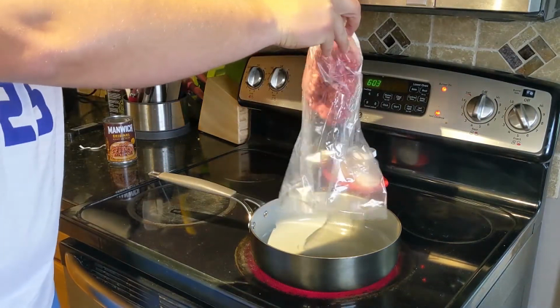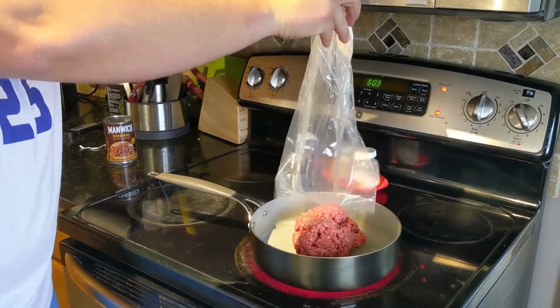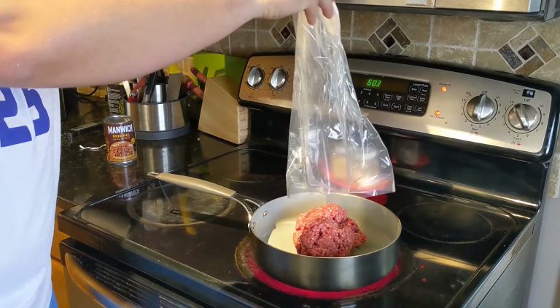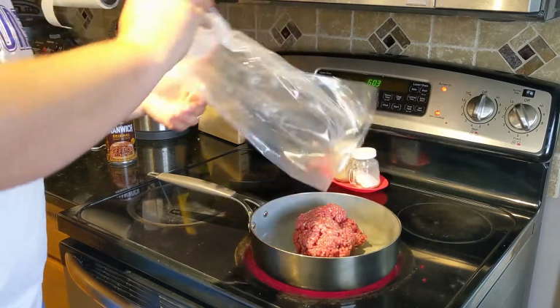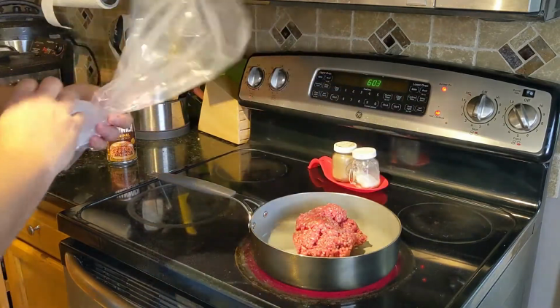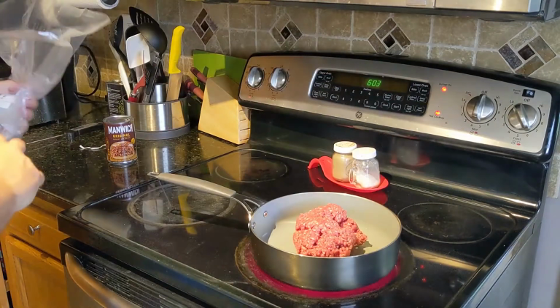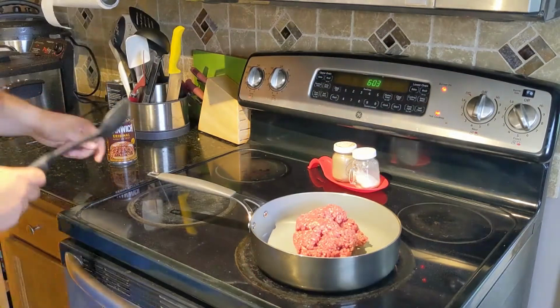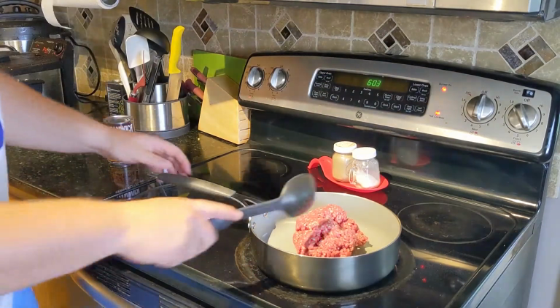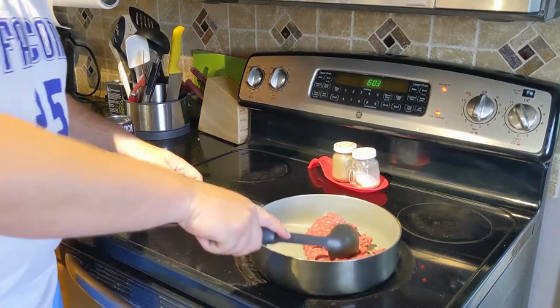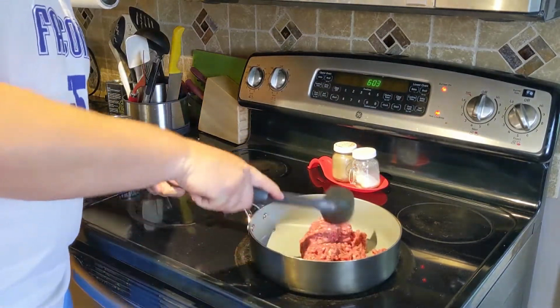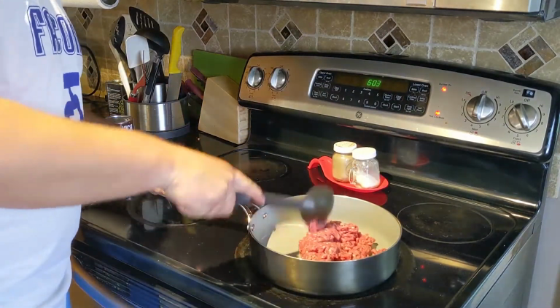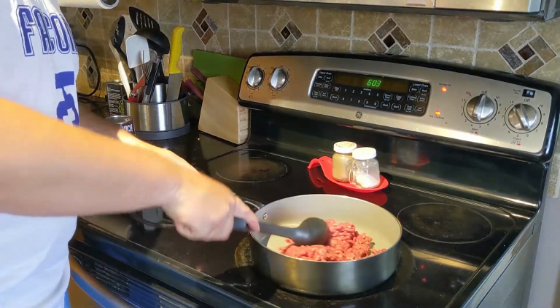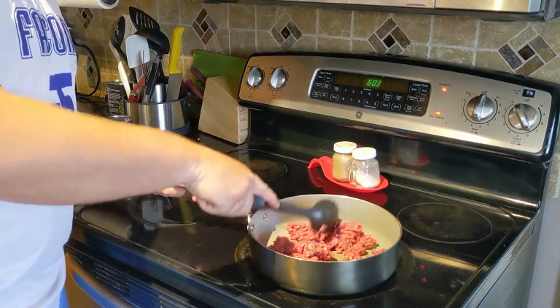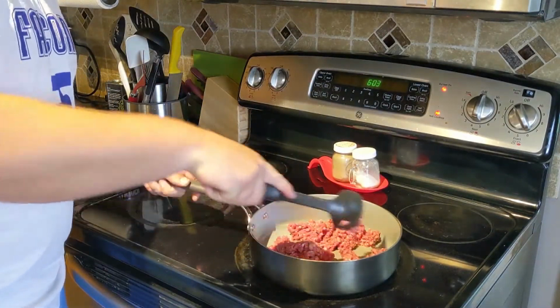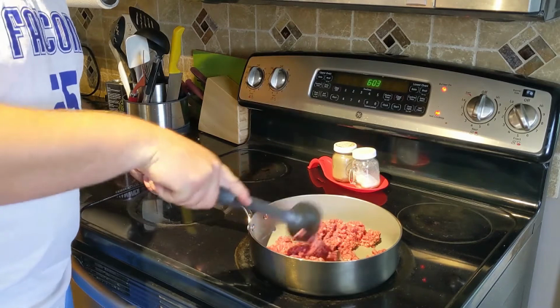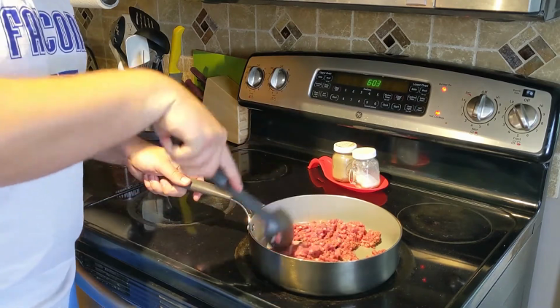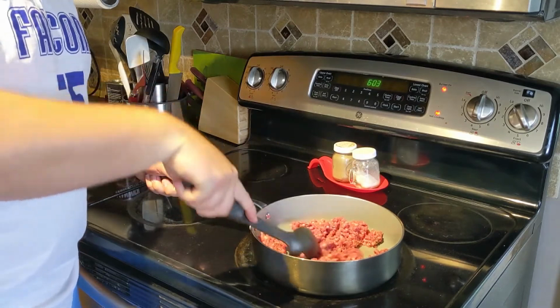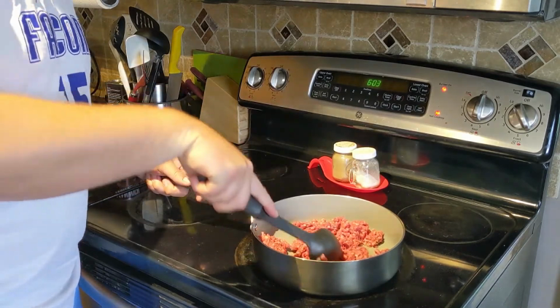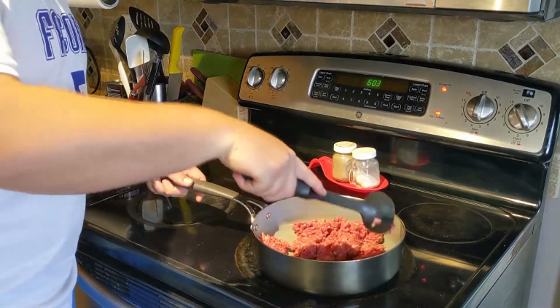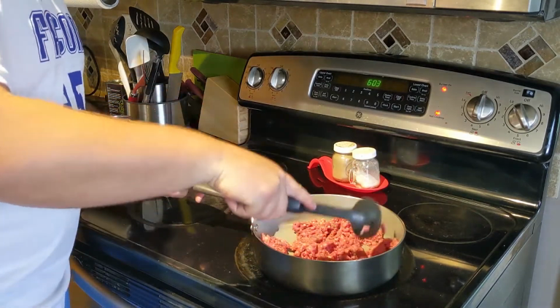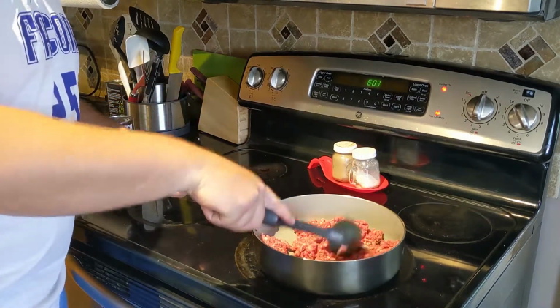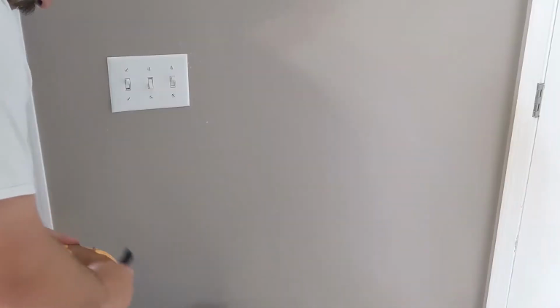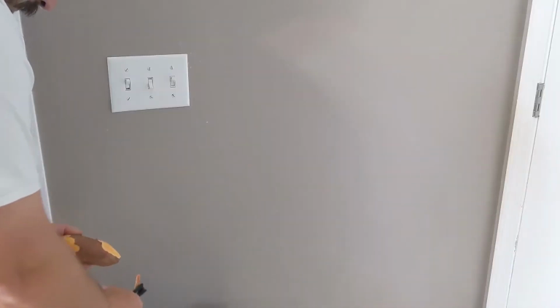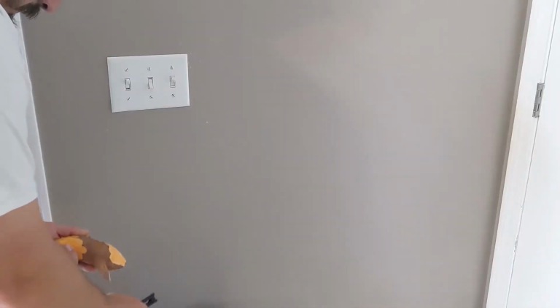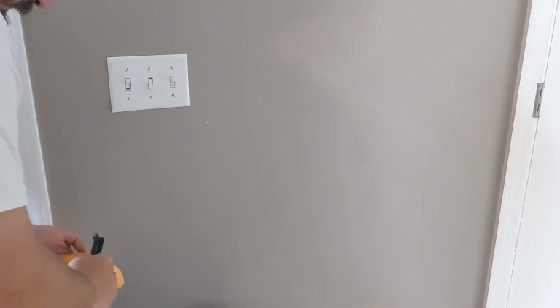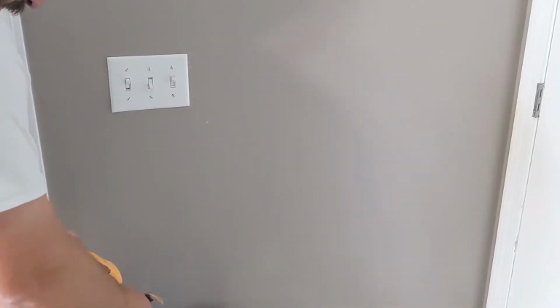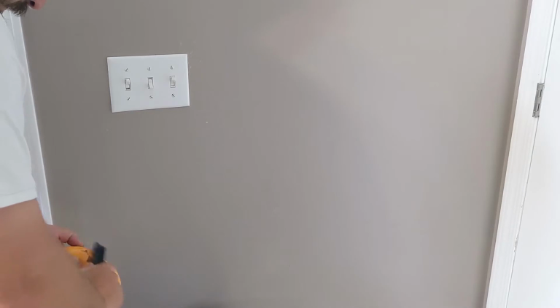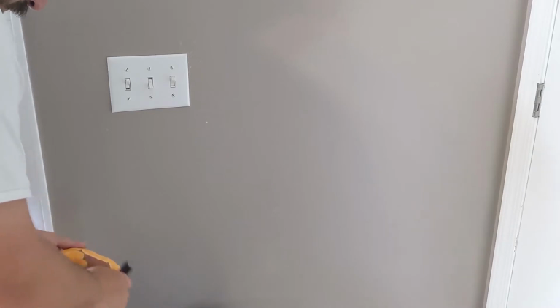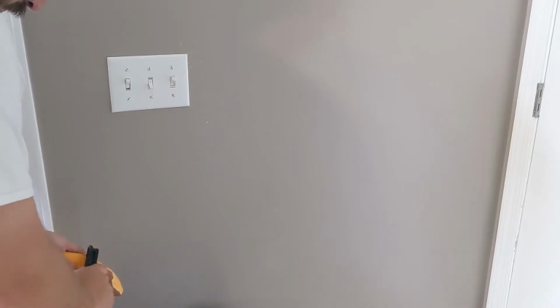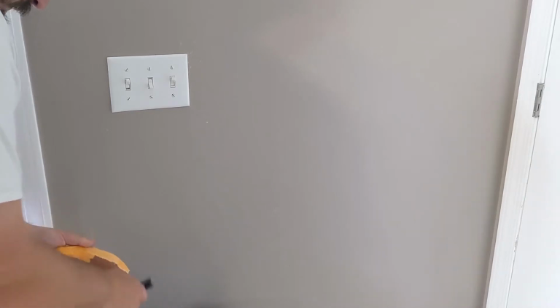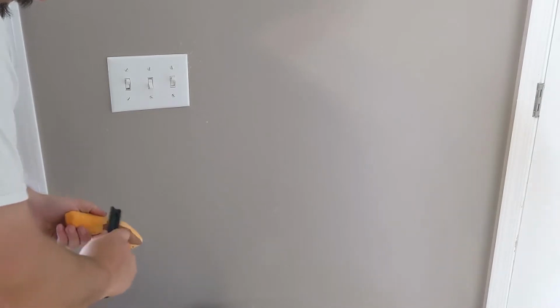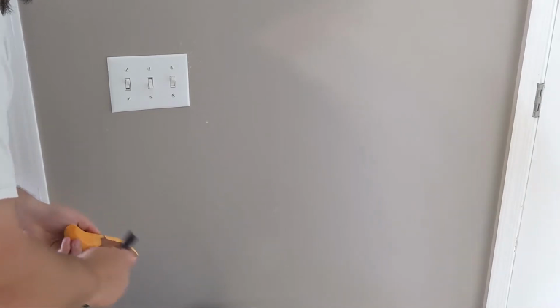When I dump it into the pan, I know it does not look the most appetizing, but I promise it will be. Start spreading it out so all of the heat can get to as much of the meat as possible. Now while that's browning, I'm going to peel our potatoes.